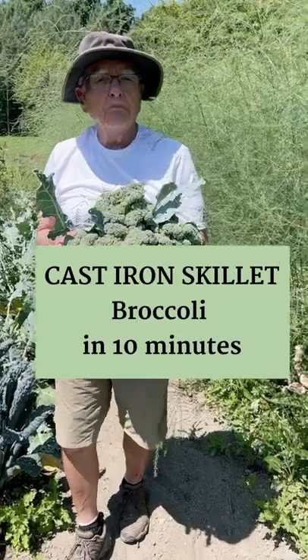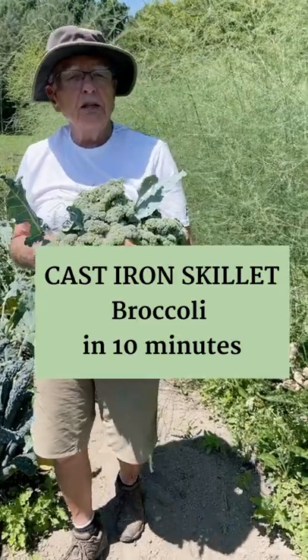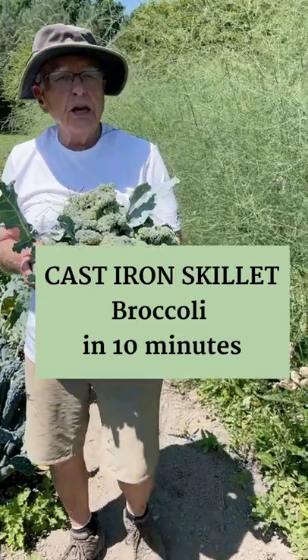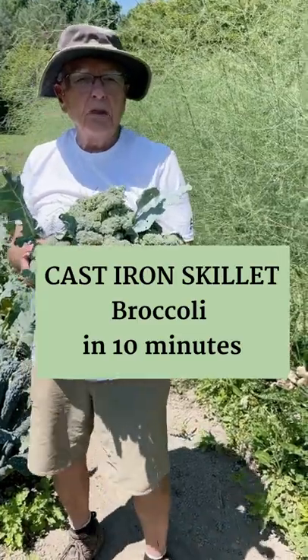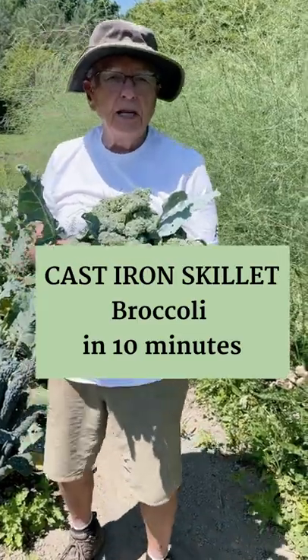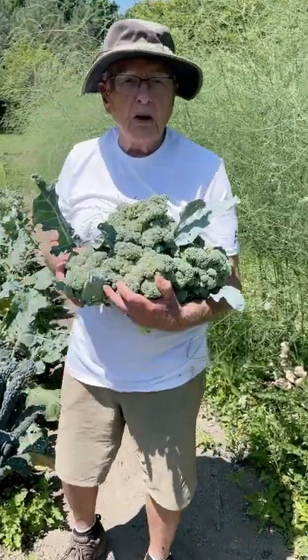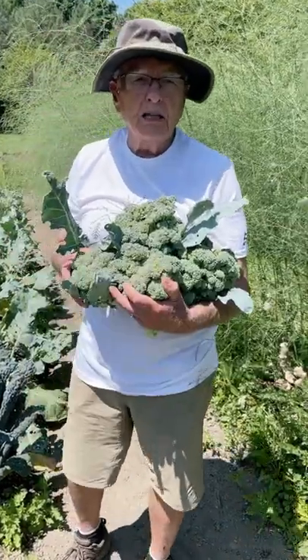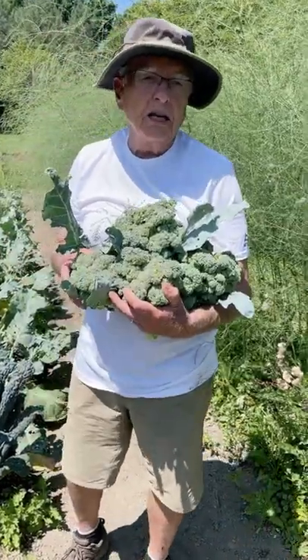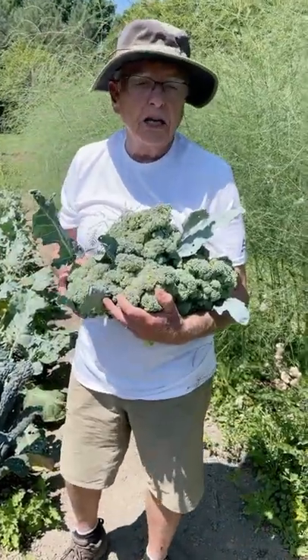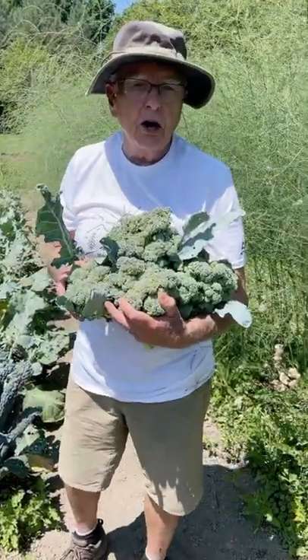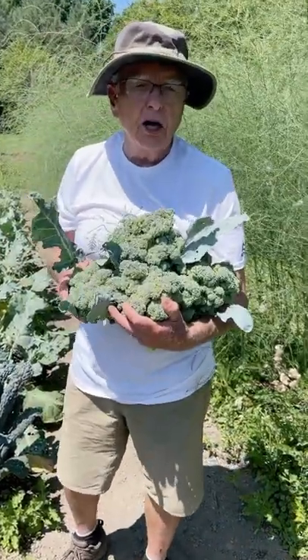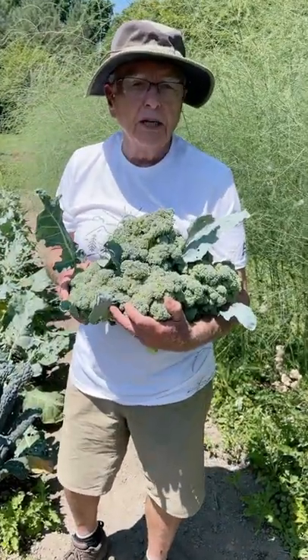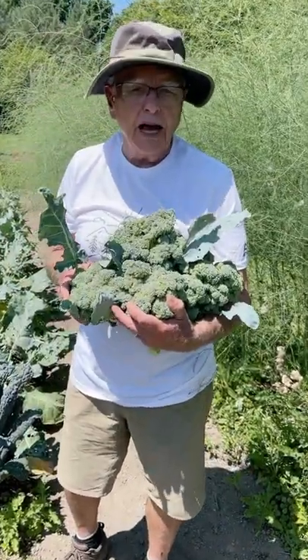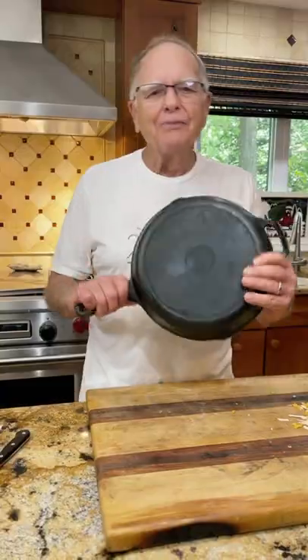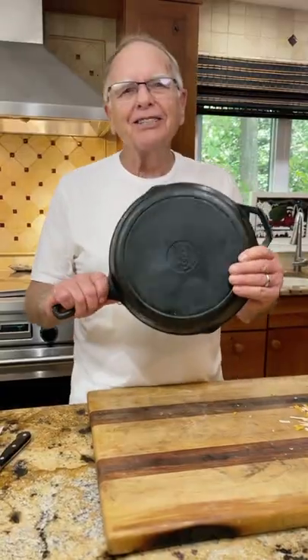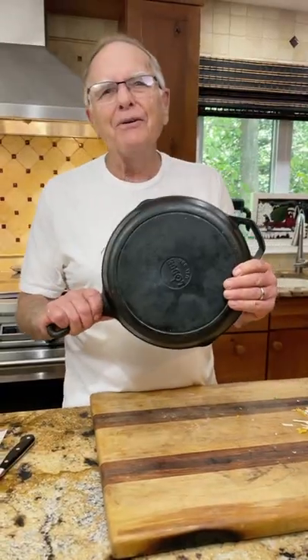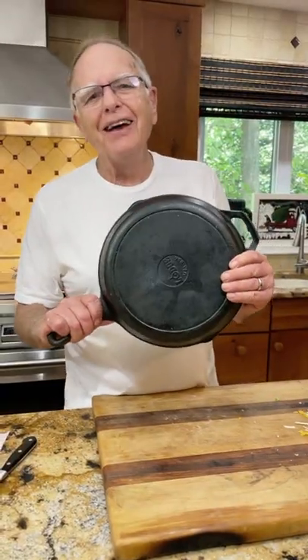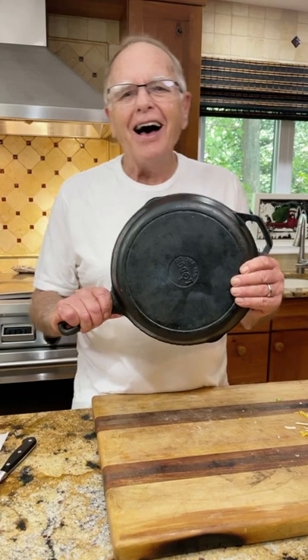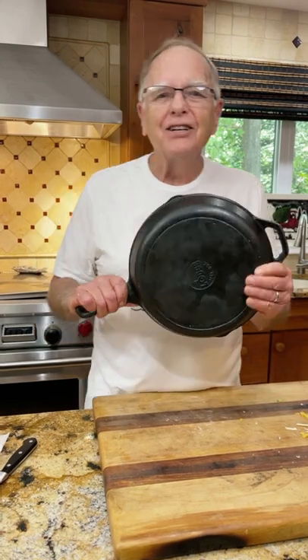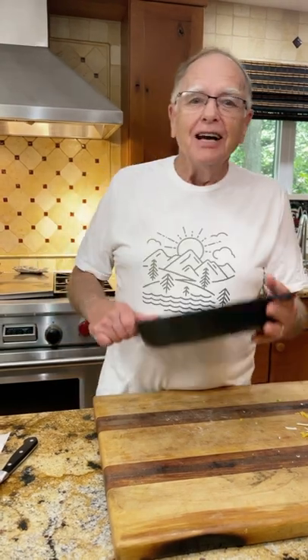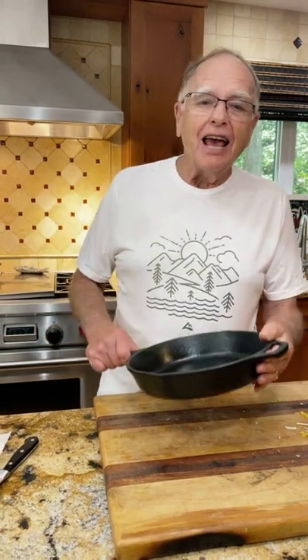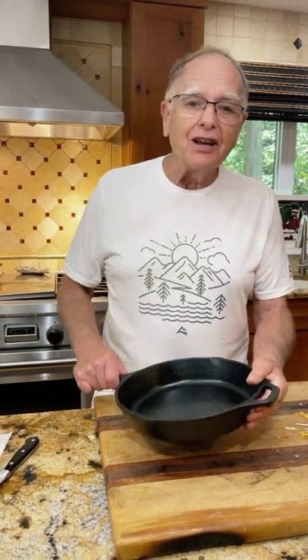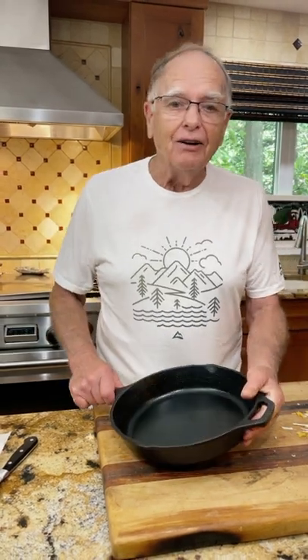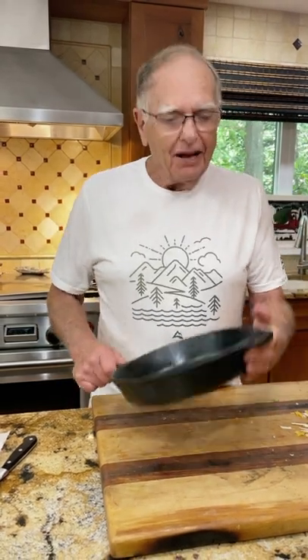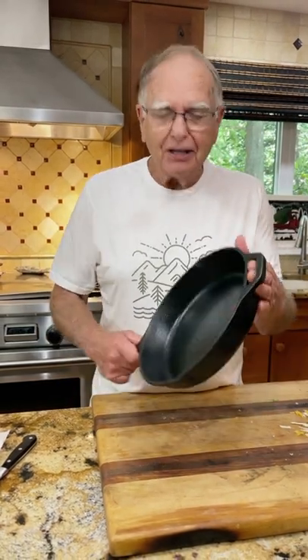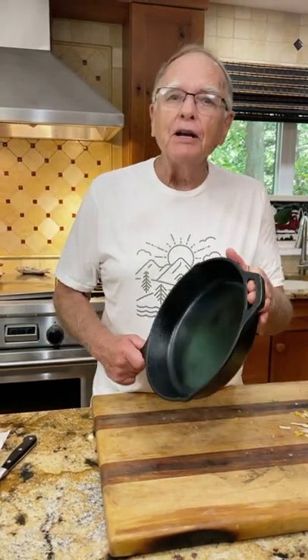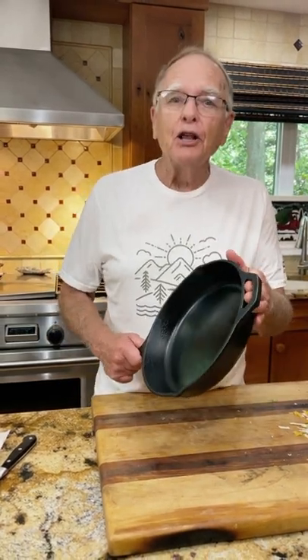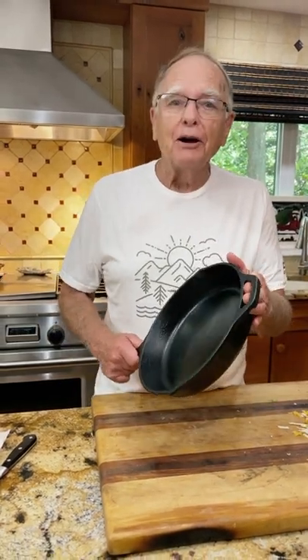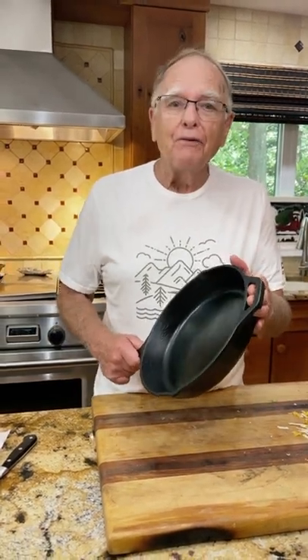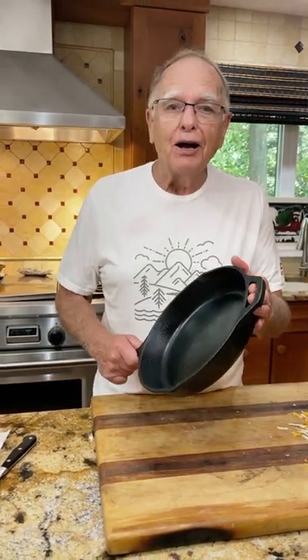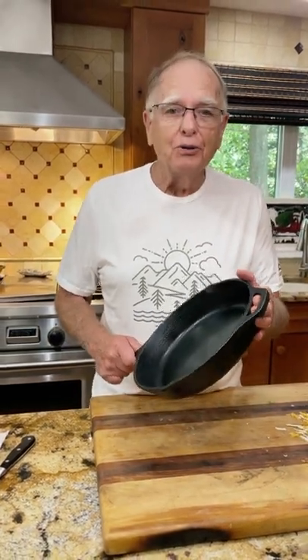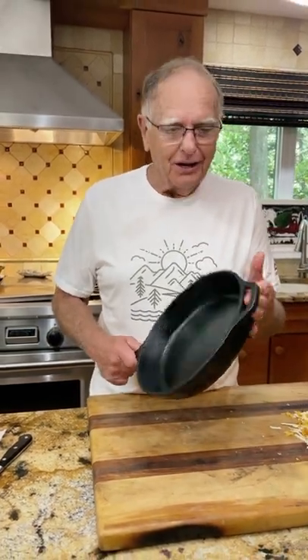I plant several plantings of broccoli because it comes on all at one time. I'm going to start with my Lodge cast iron — this company's only been around for 120 years.